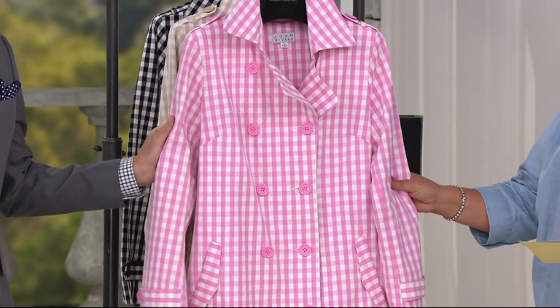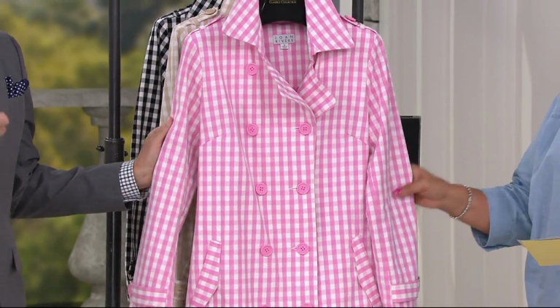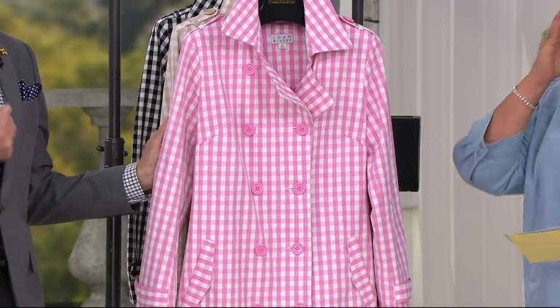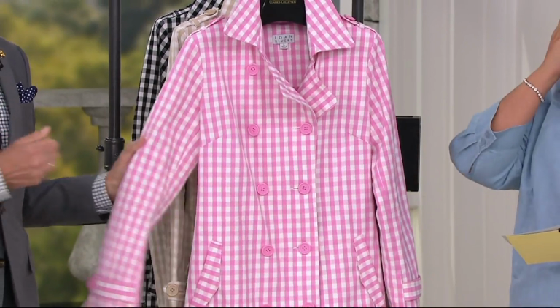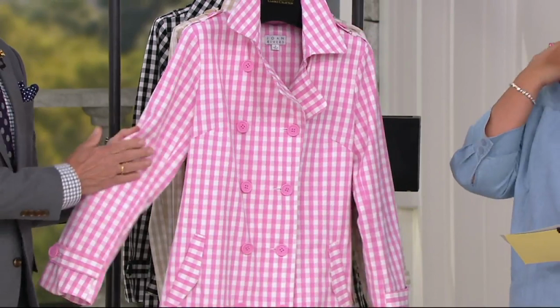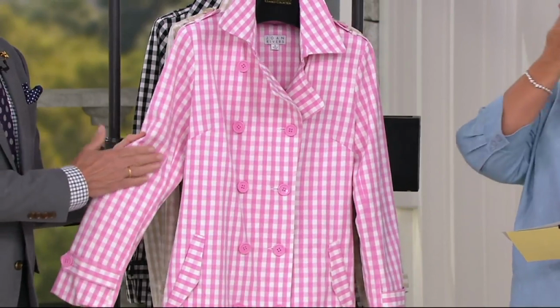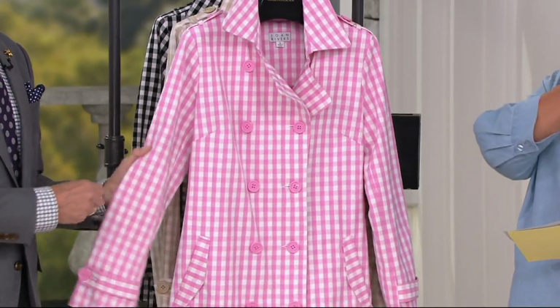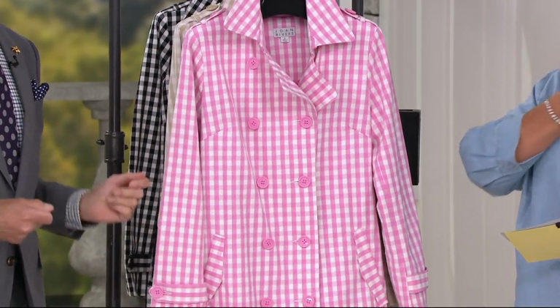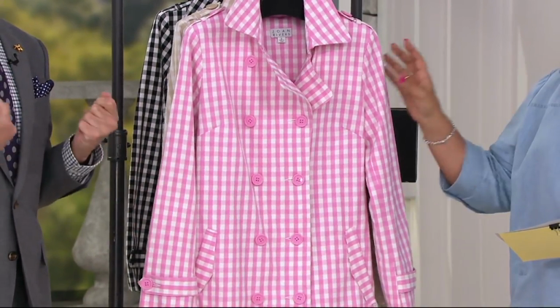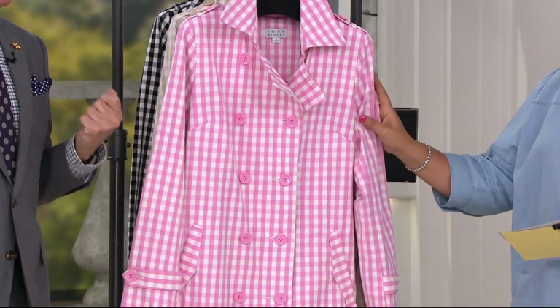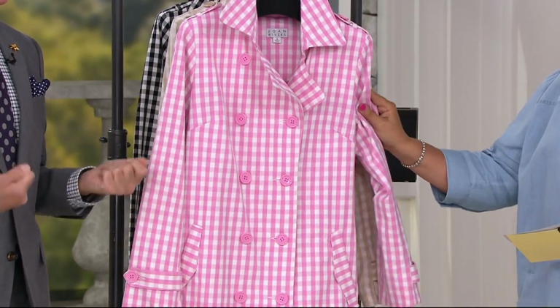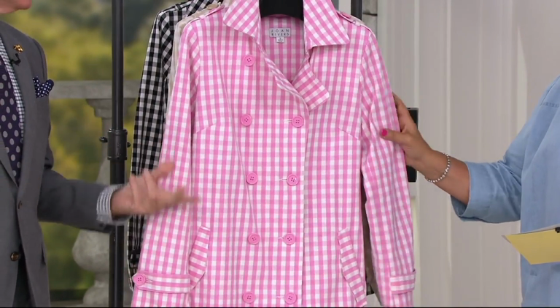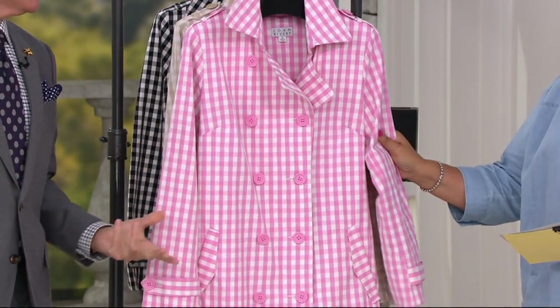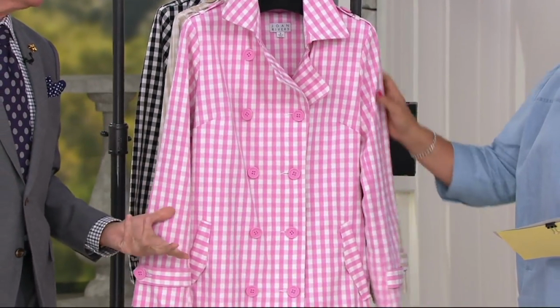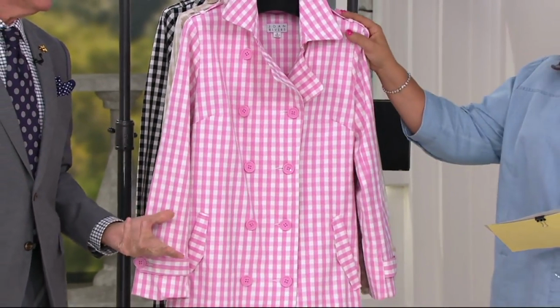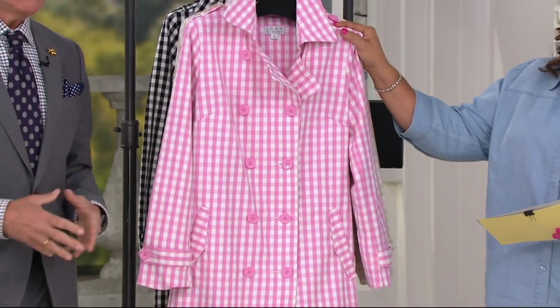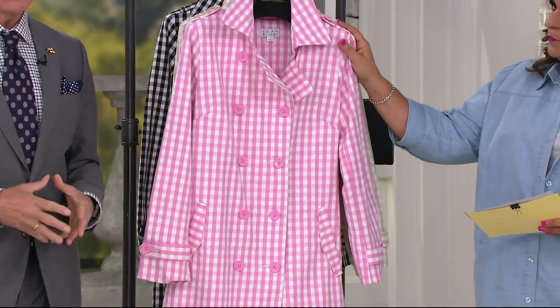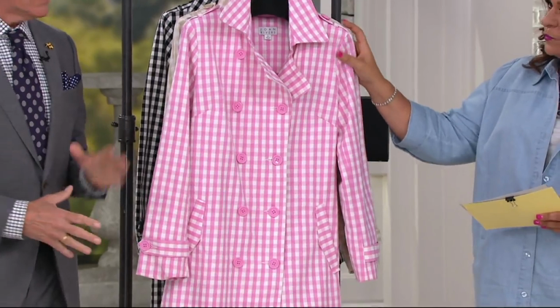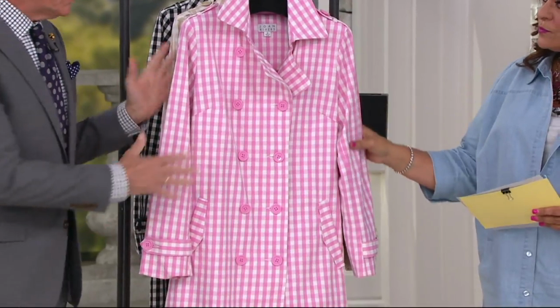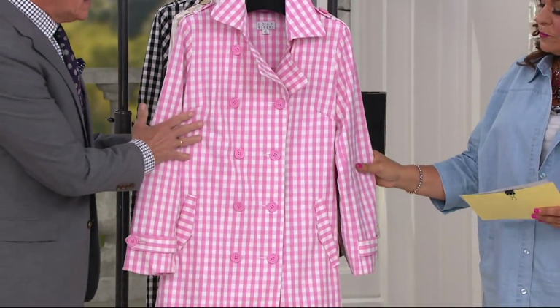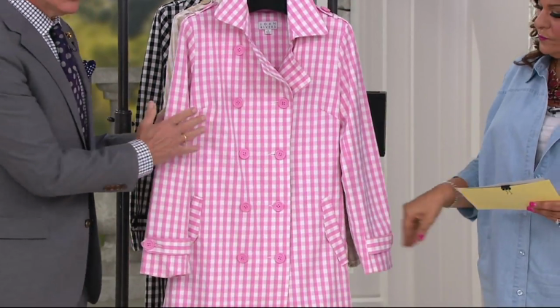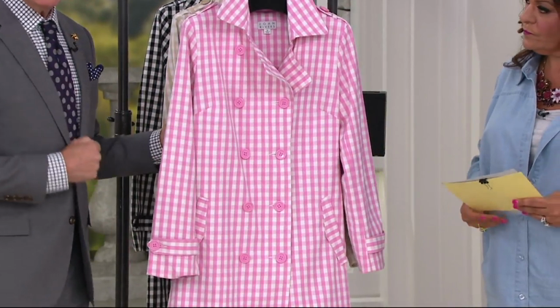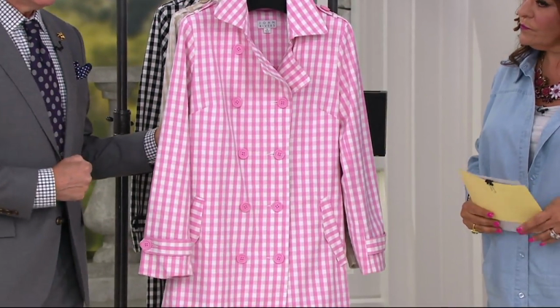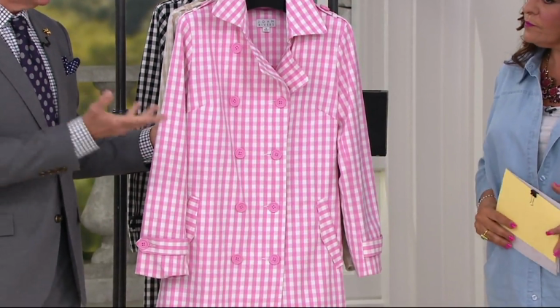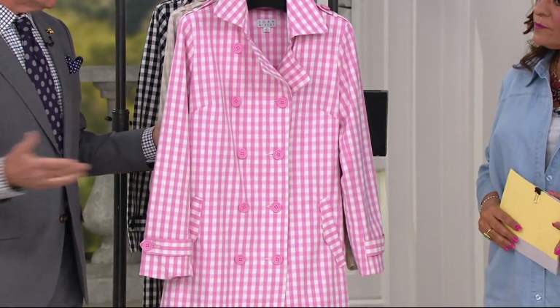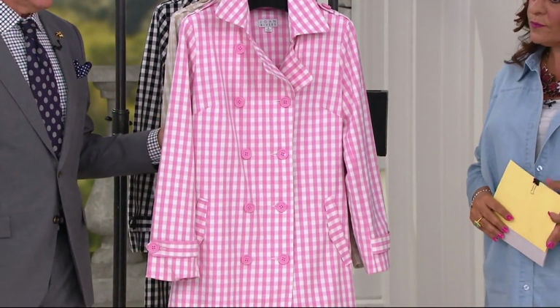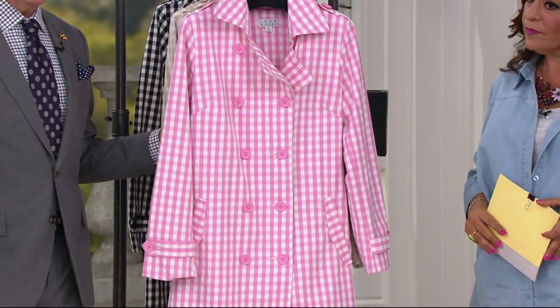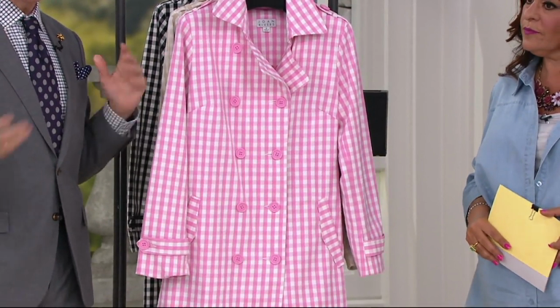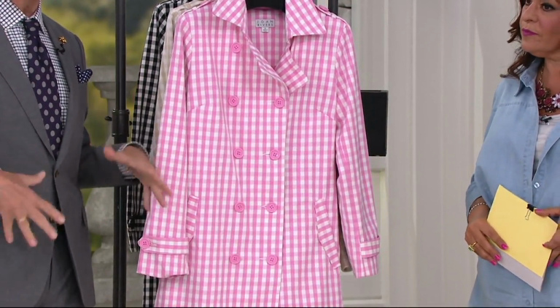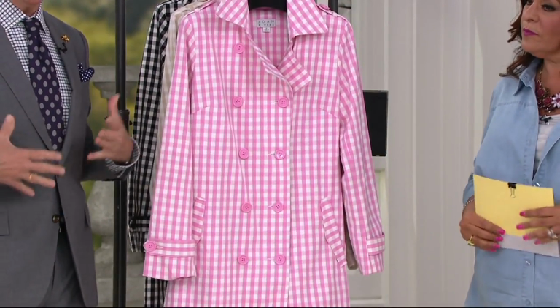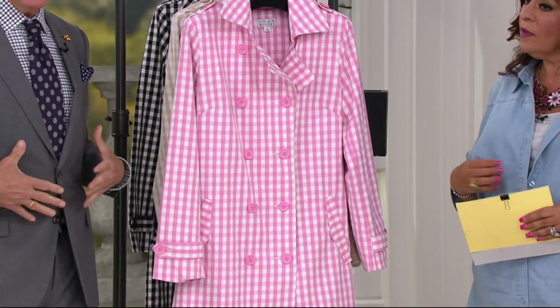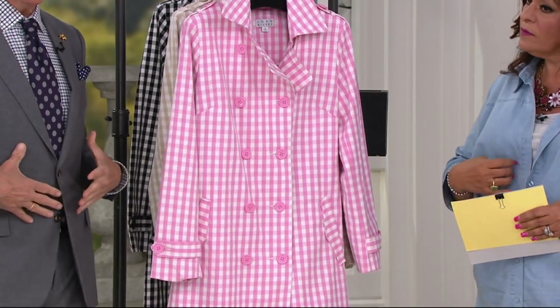It's got a nice crisp, fresh cotton hand to it. To me, it's quintessential spring and summer. Beautiful, easy. We did line it in a Jersey lining, as you saw when Rachel opened up her coat, so it feels very yummy against the skin.